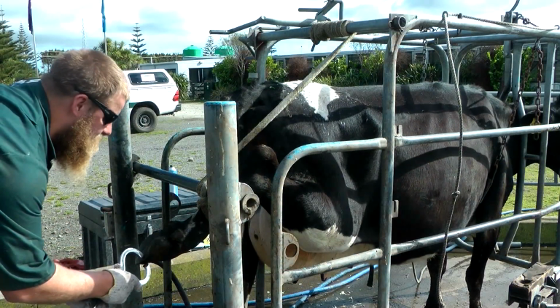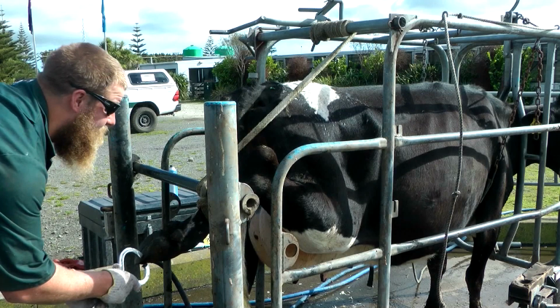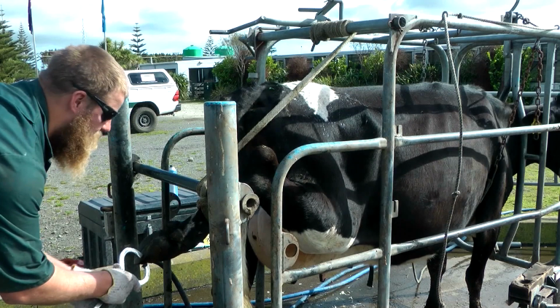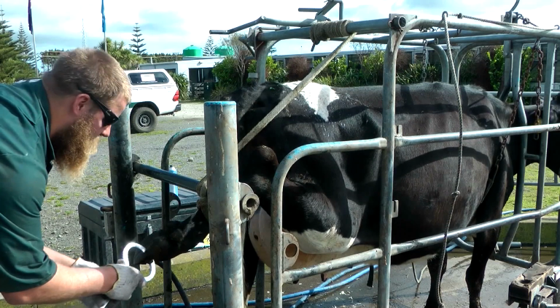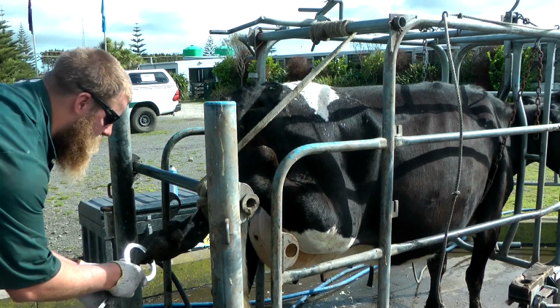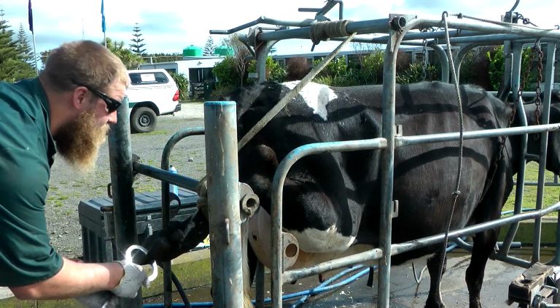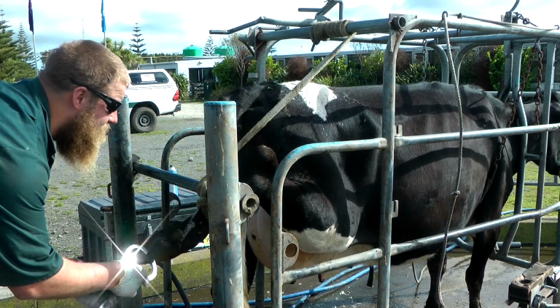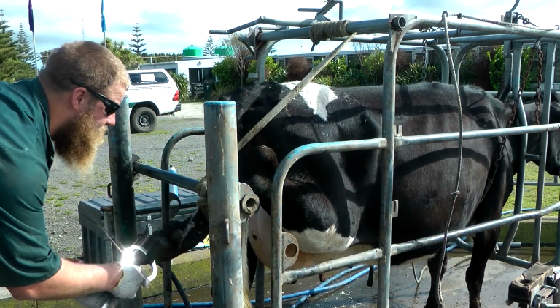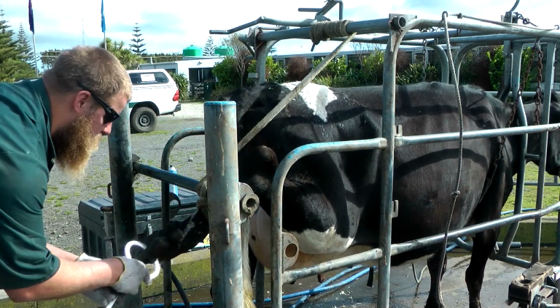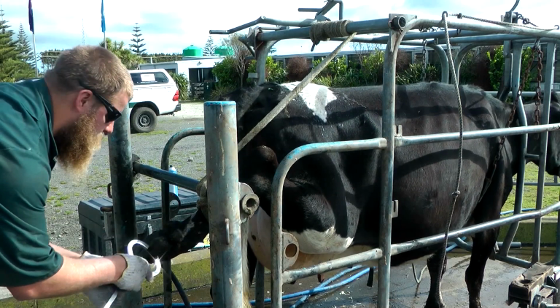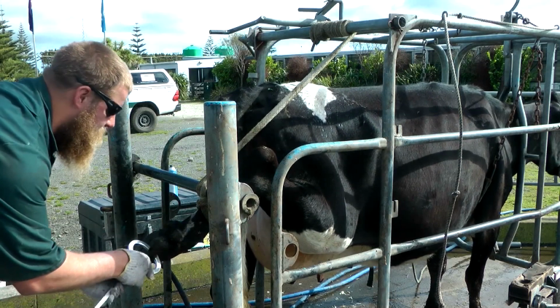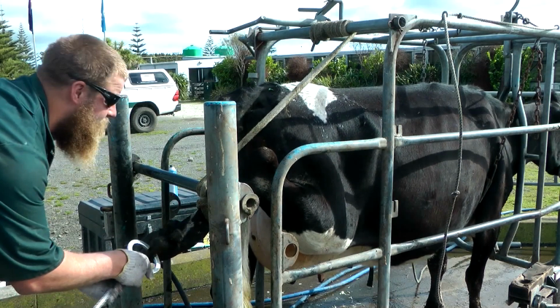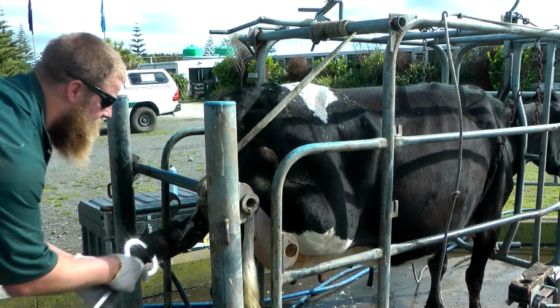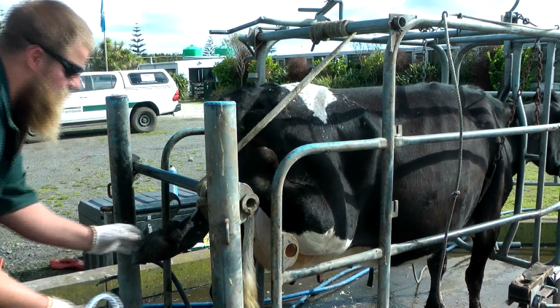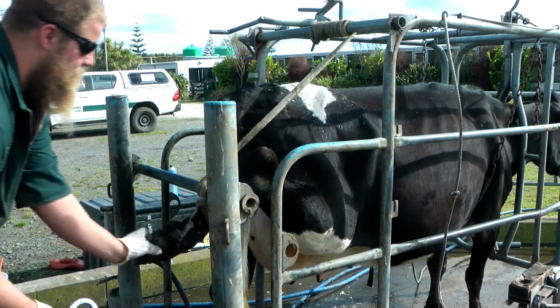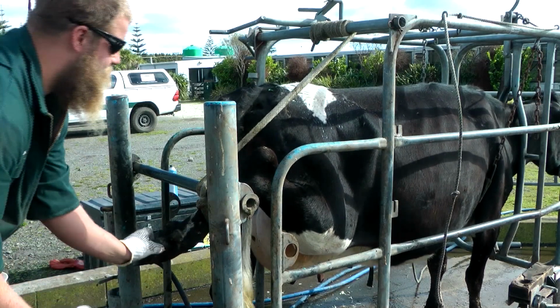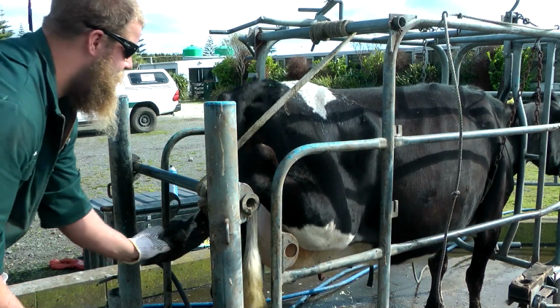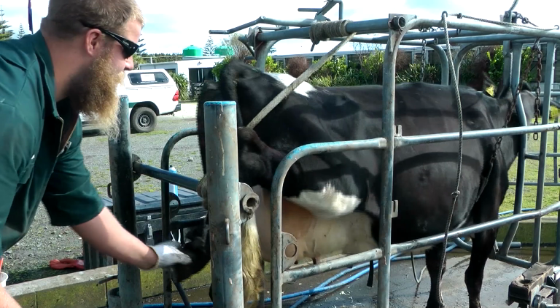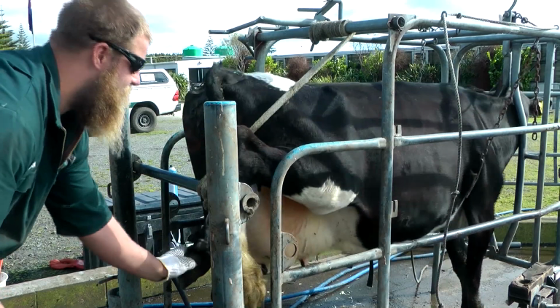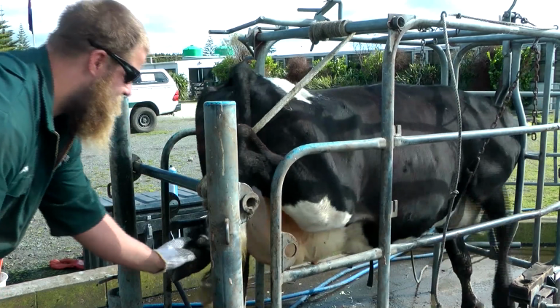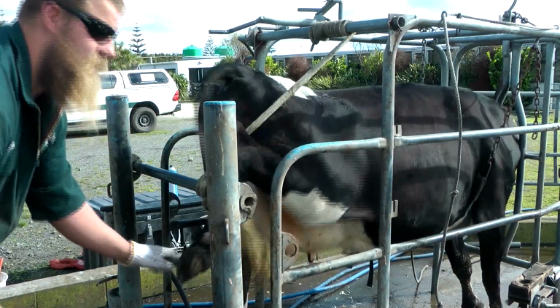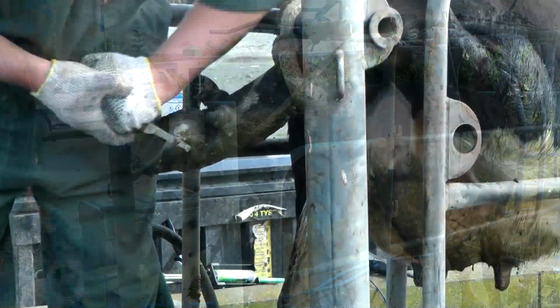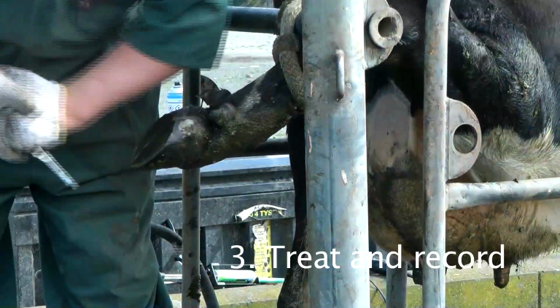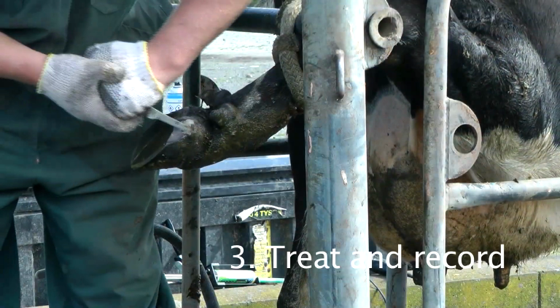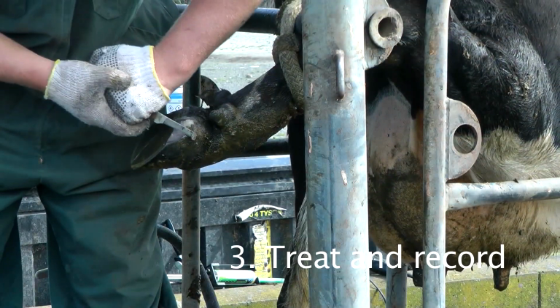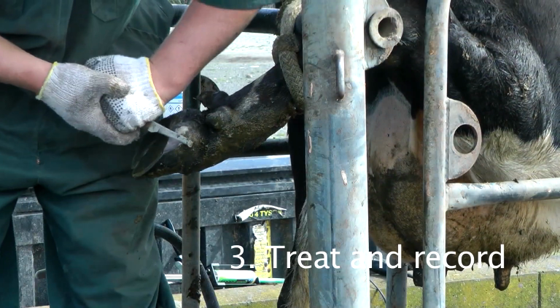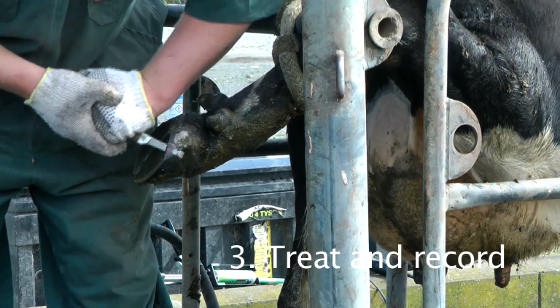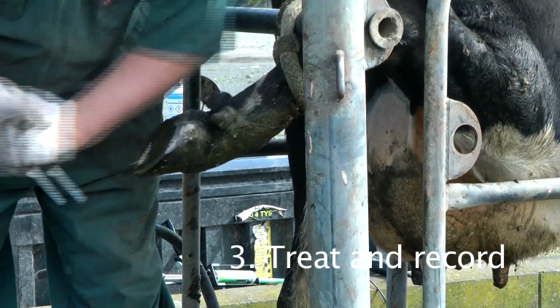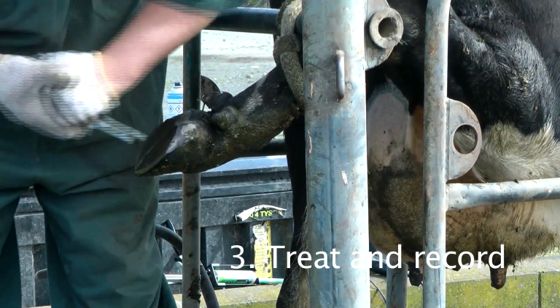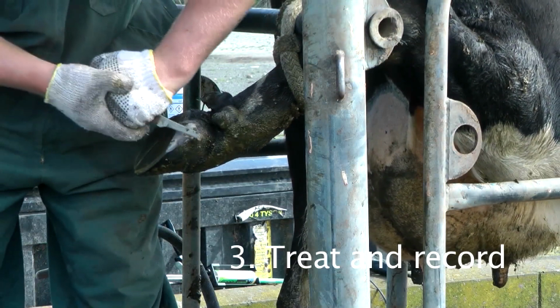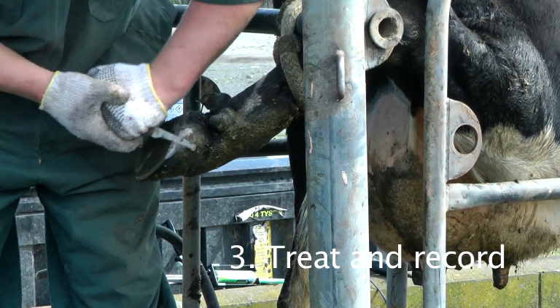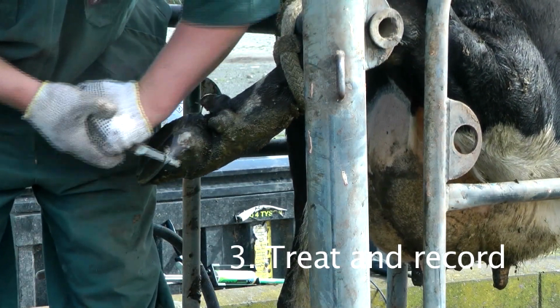Each type of lesion has a specific point of pain. This one is a white line. So now go ahead and treat the foot.